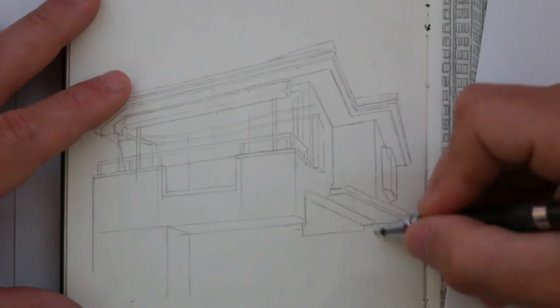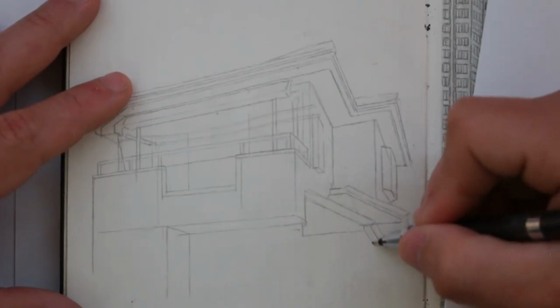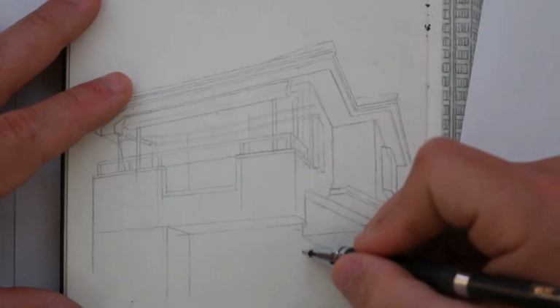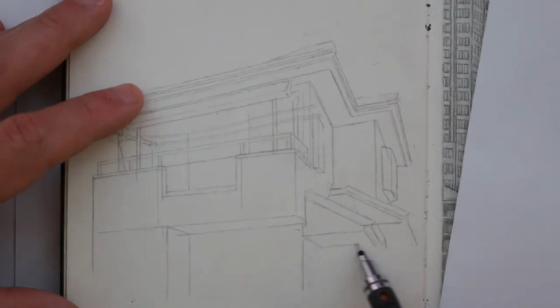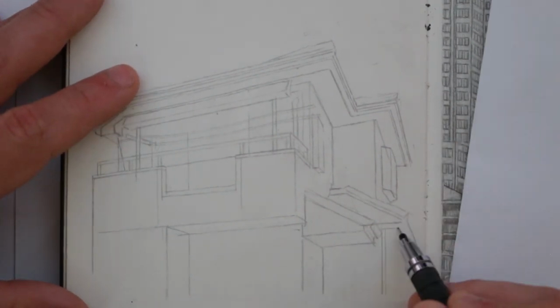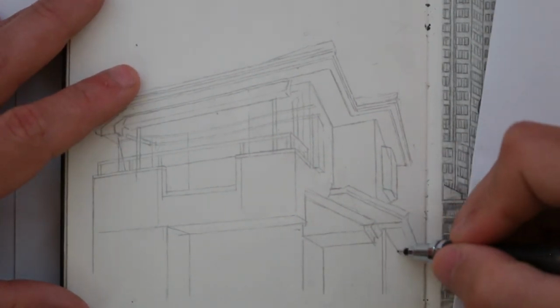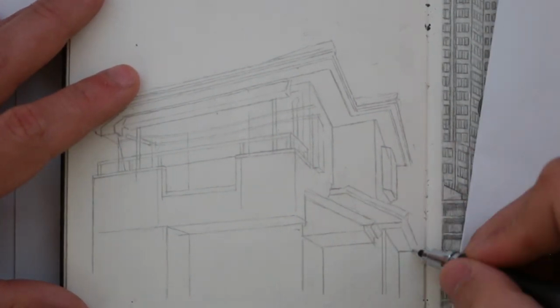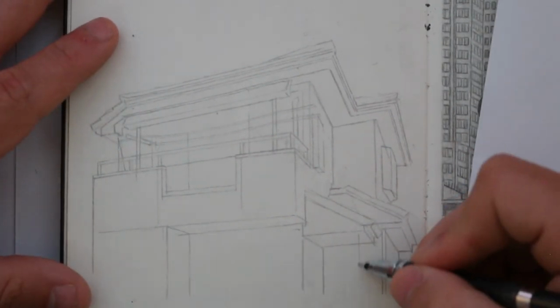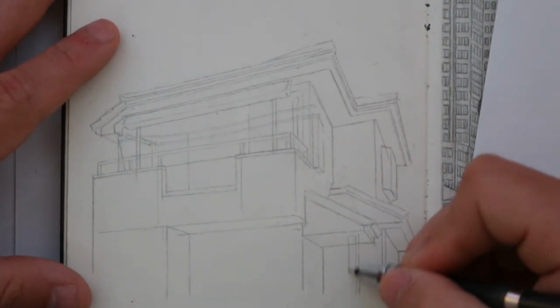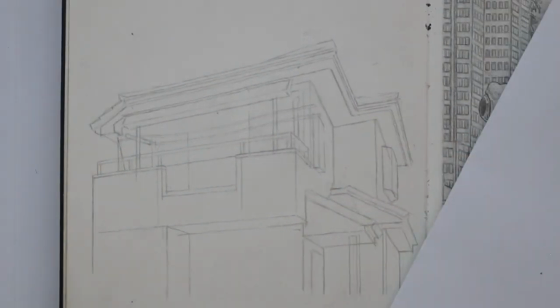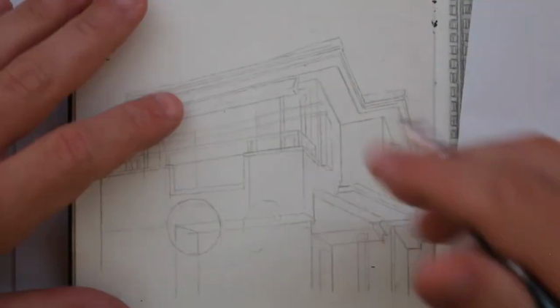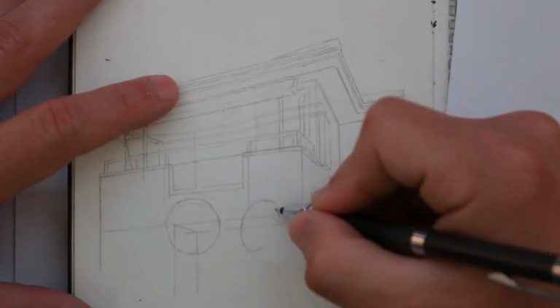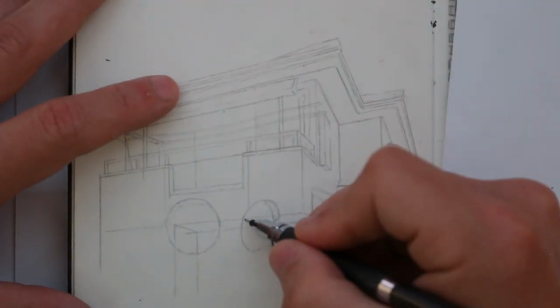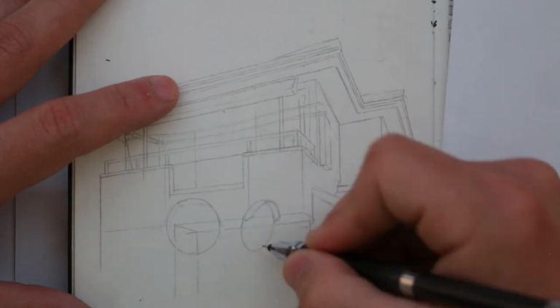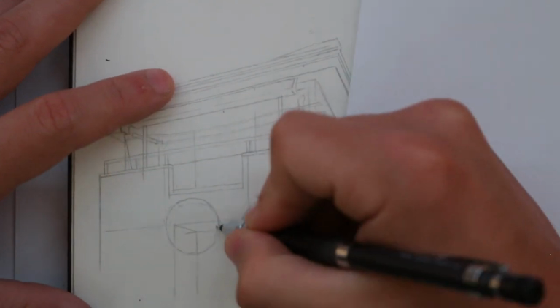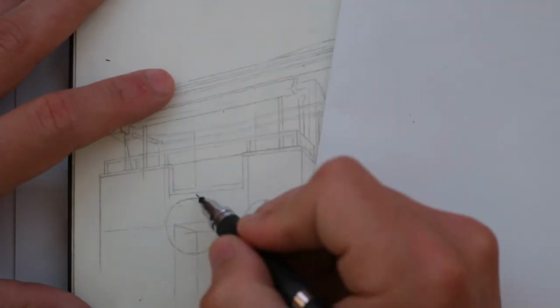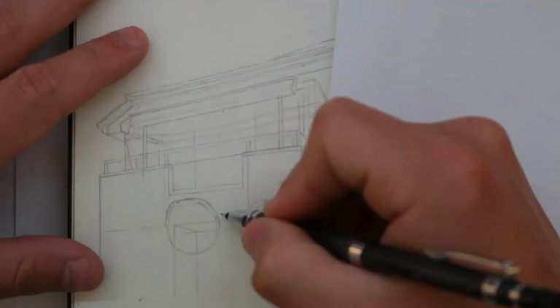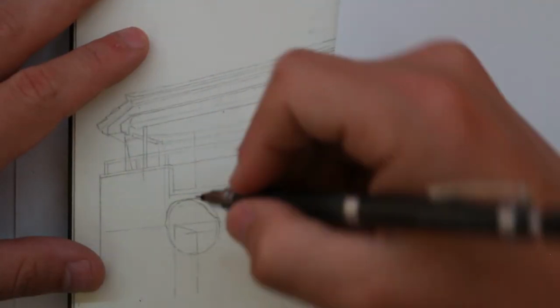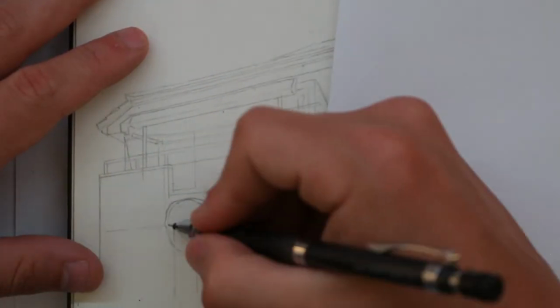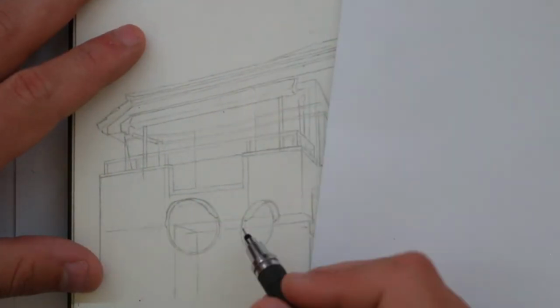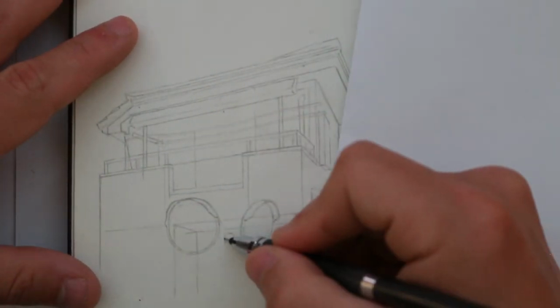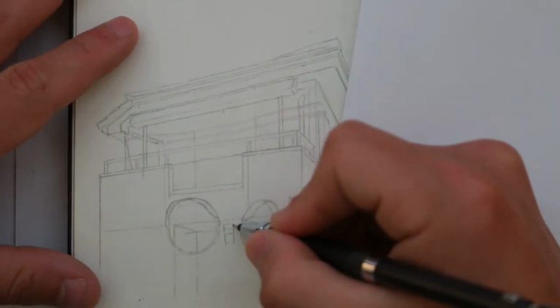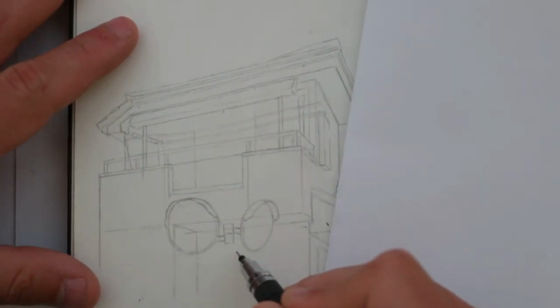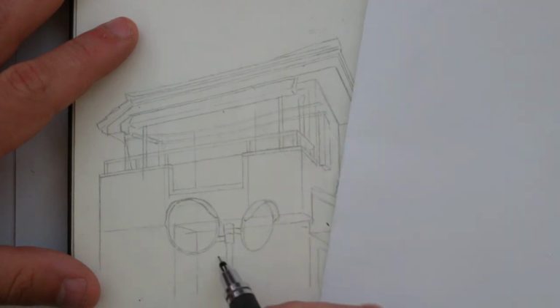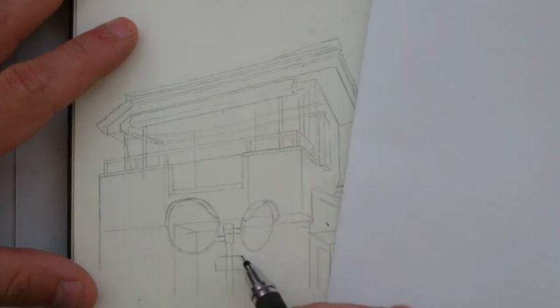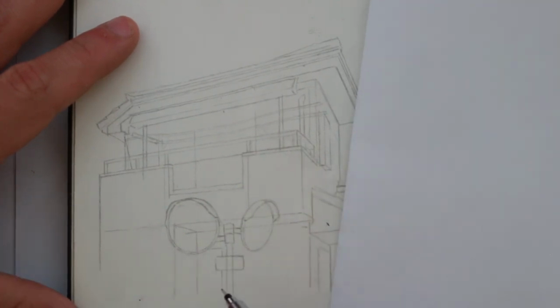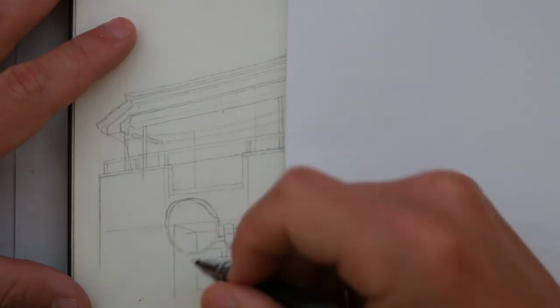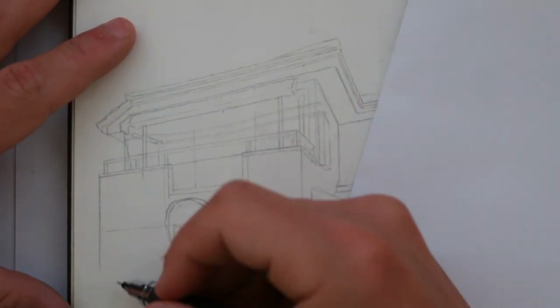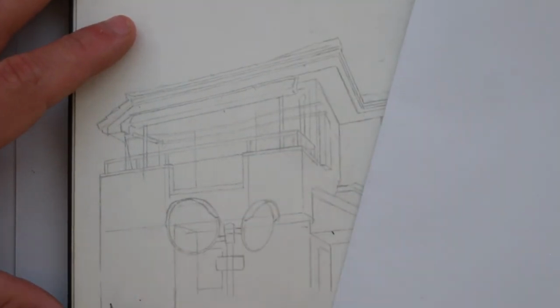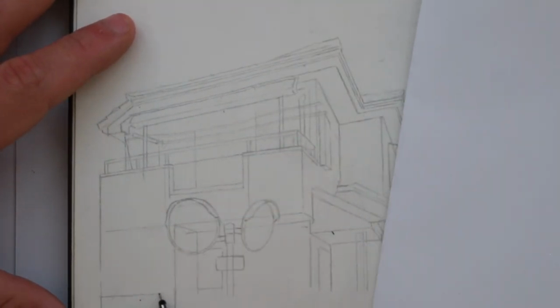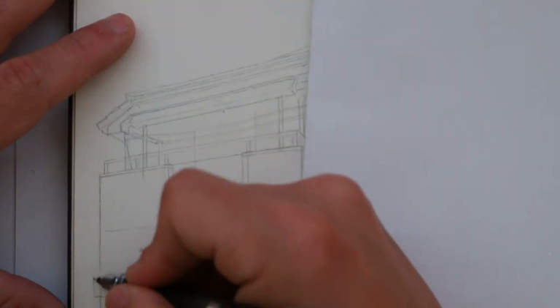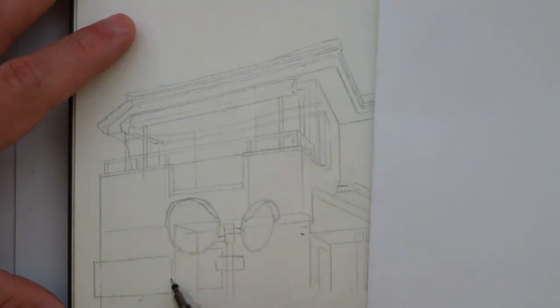I've always used pencils ever since I was a kid. They were always available — you could find a pencil and some paper in most places and that's all you need to draw. It's a rather simple tool, but you can do a lot with them.